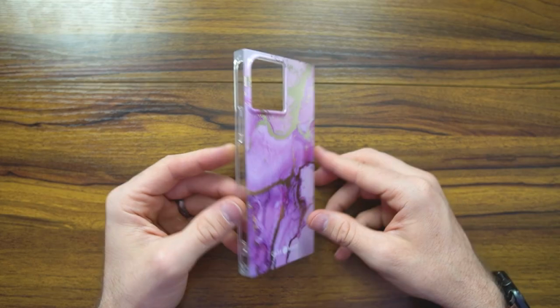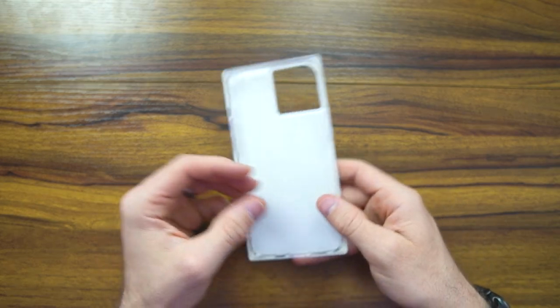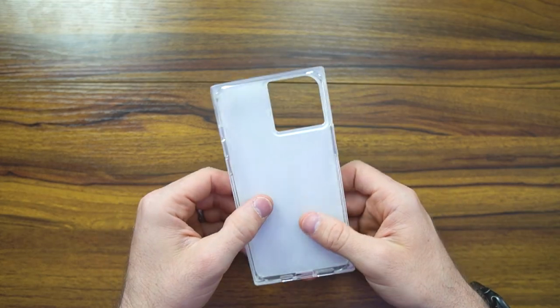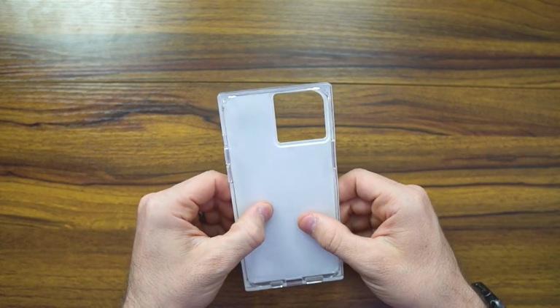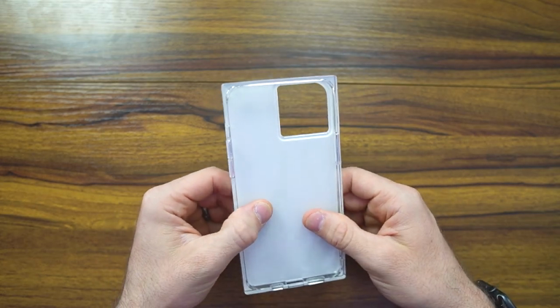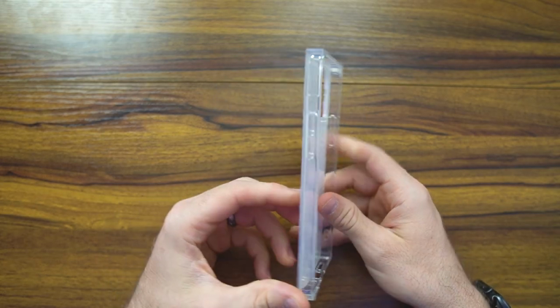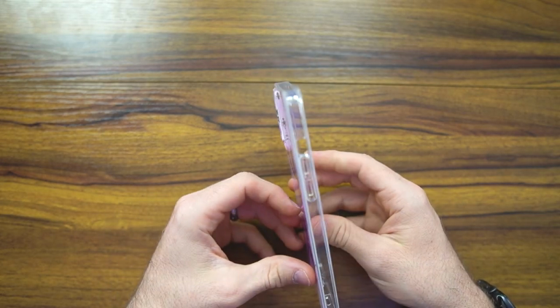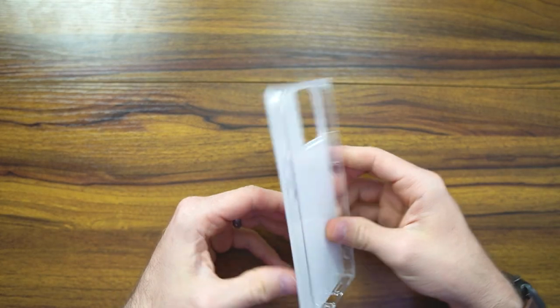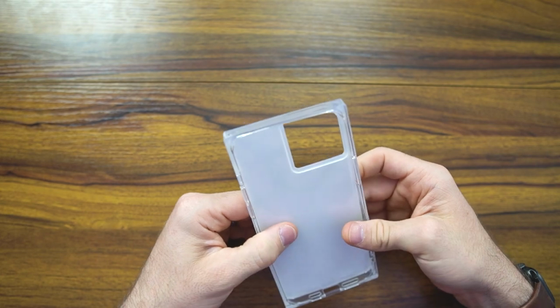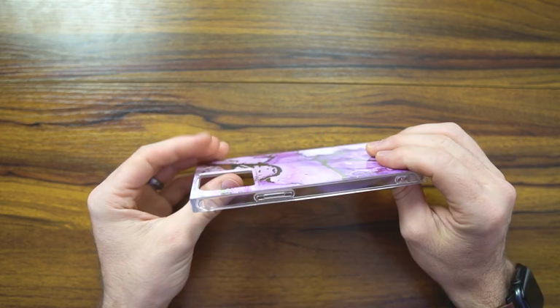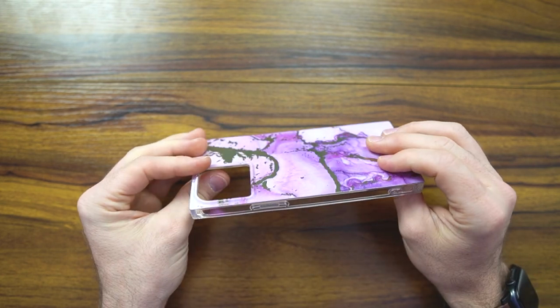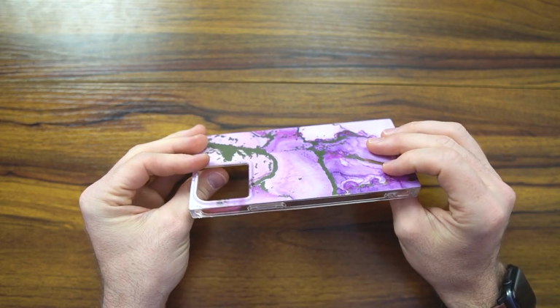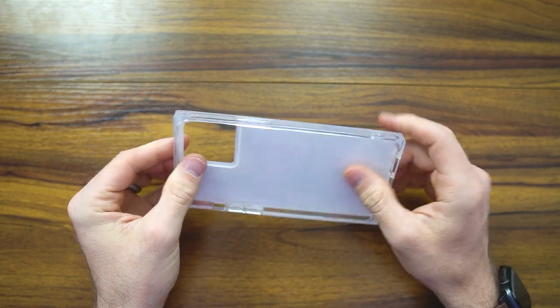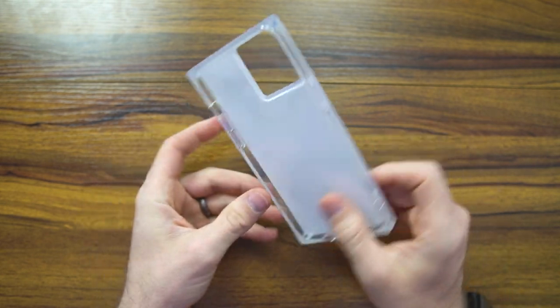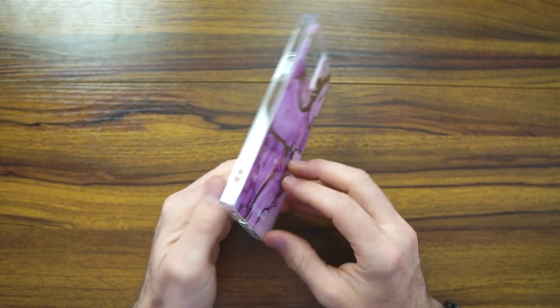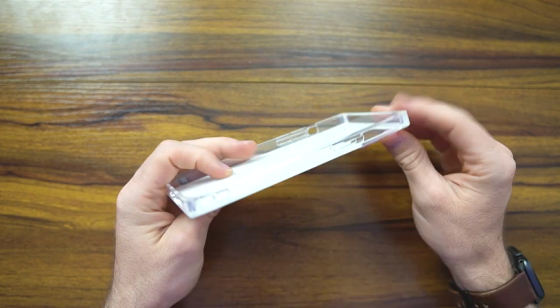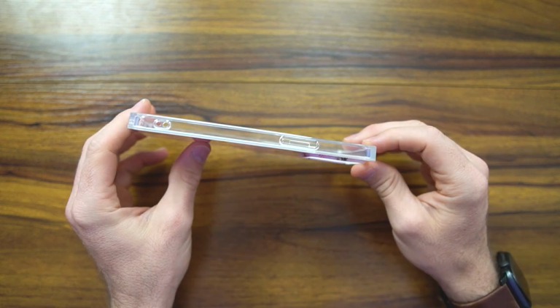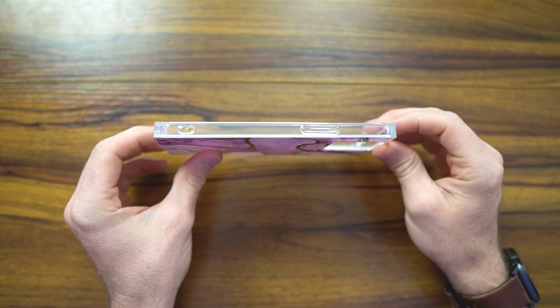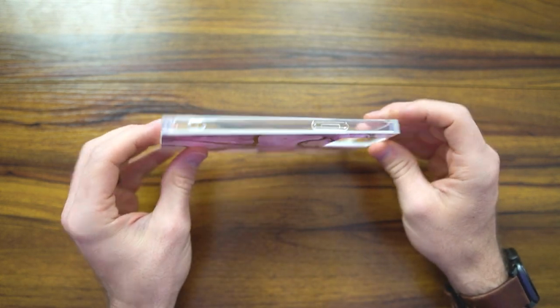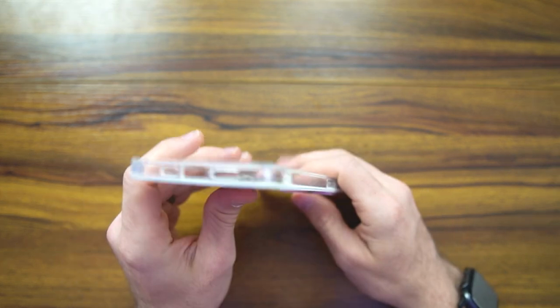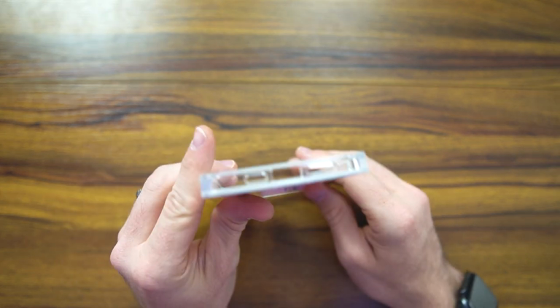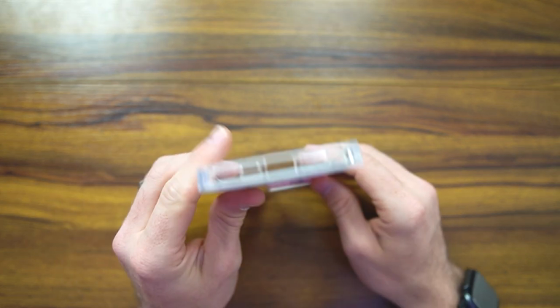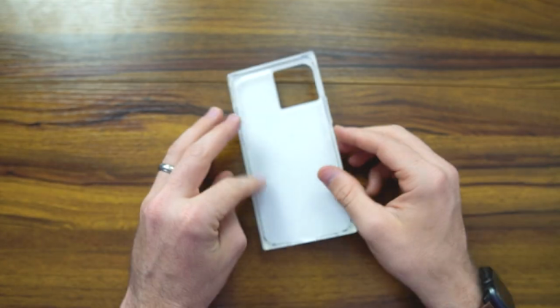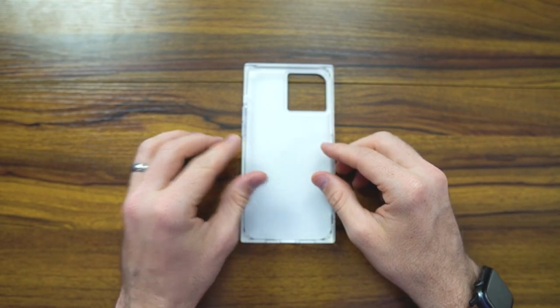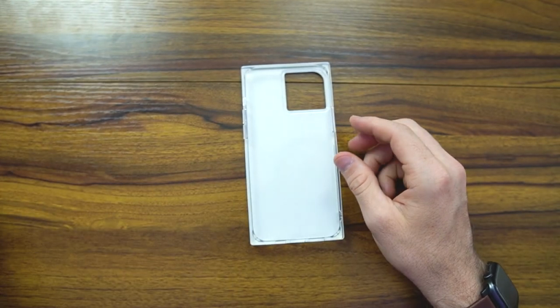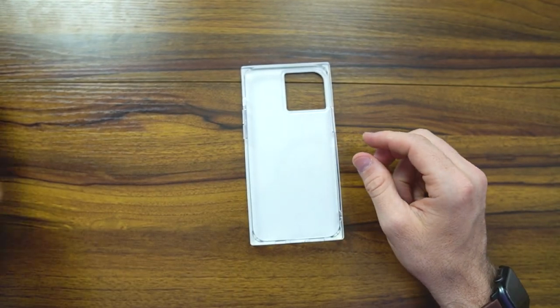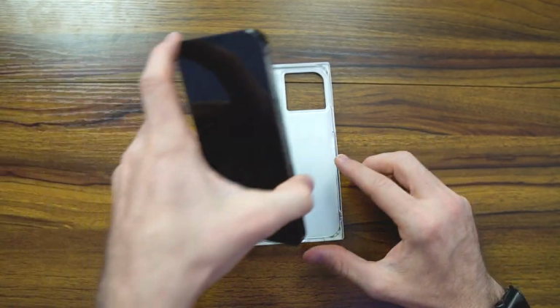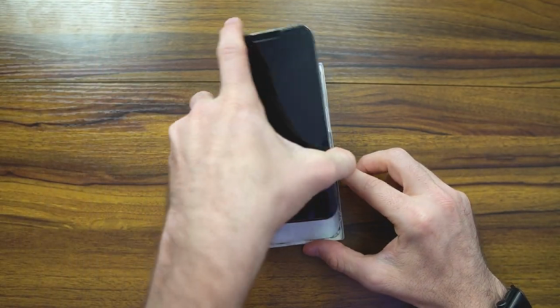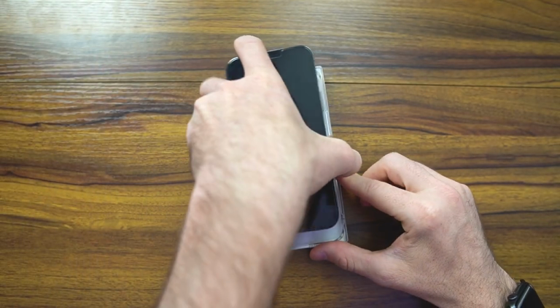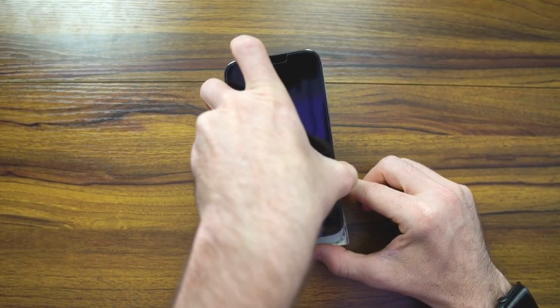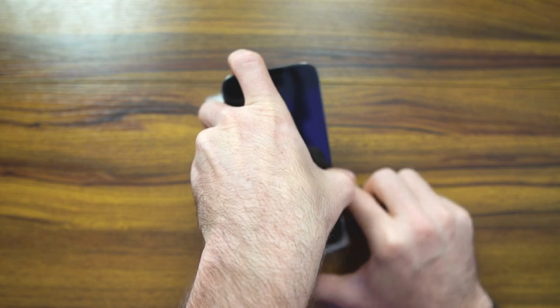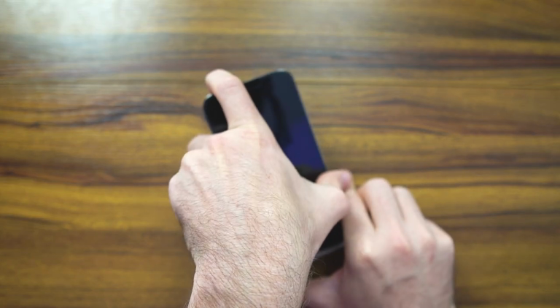Without putting this in the case itself, this is a little disappointing. 40 bucks for something like this — I noticed that the case isn't warped, which is nice, but it seems a little flimsy. That's just my thoughts.